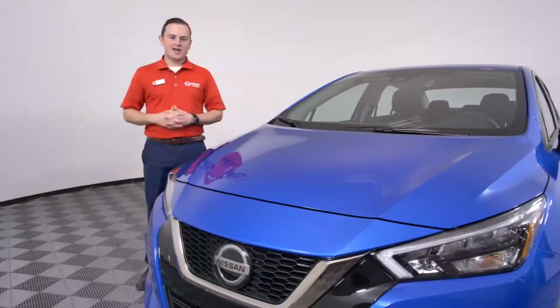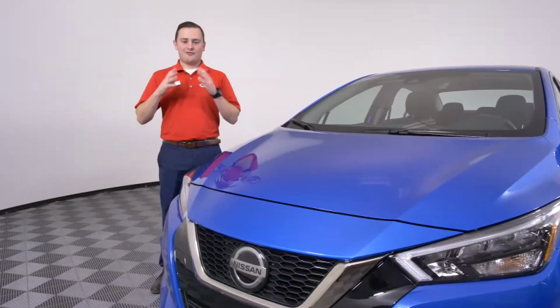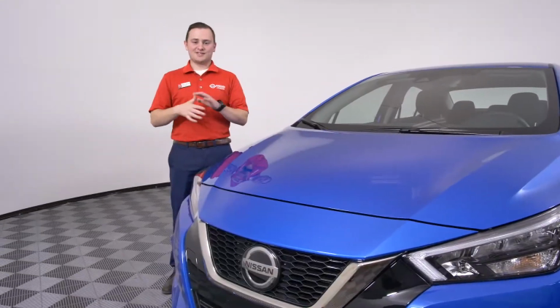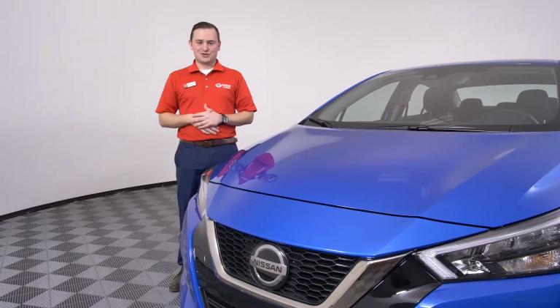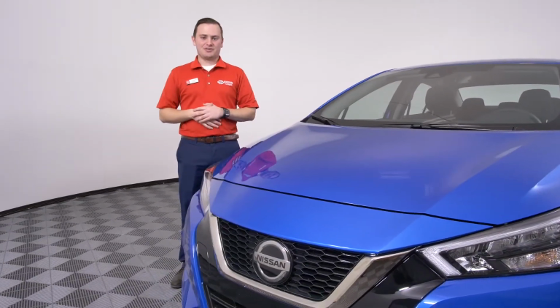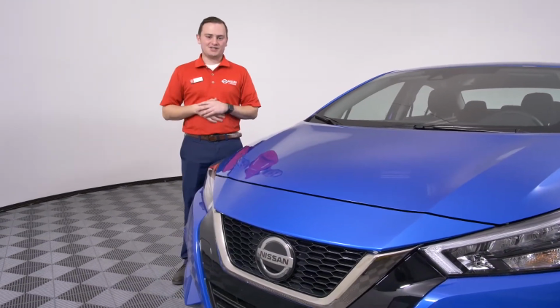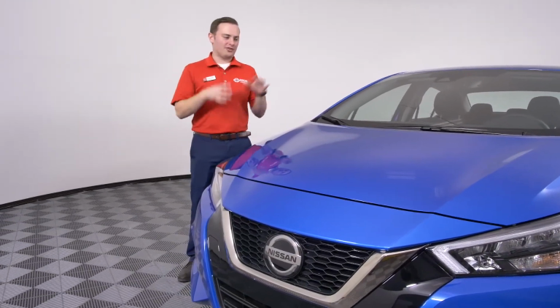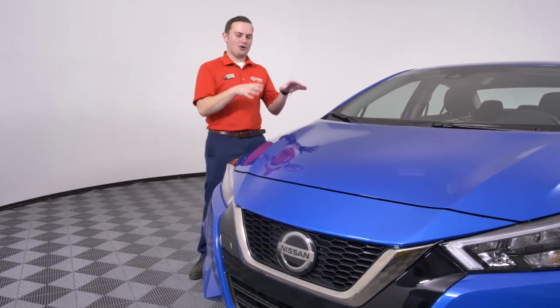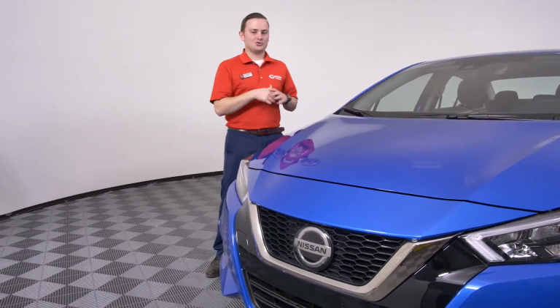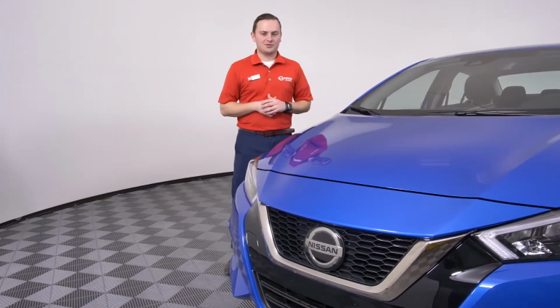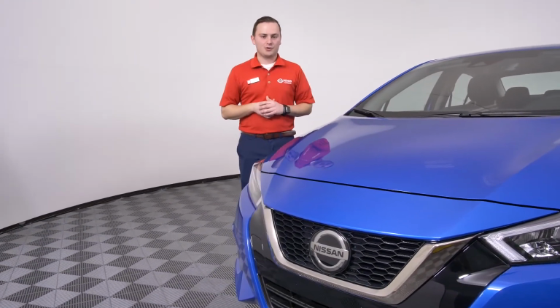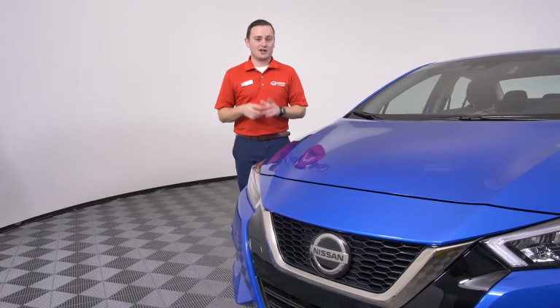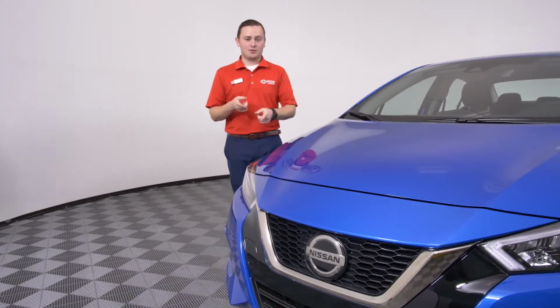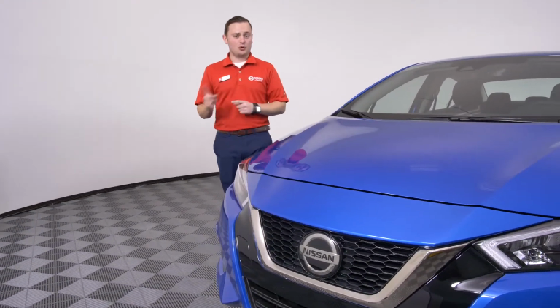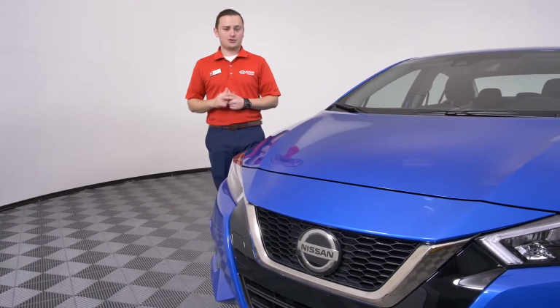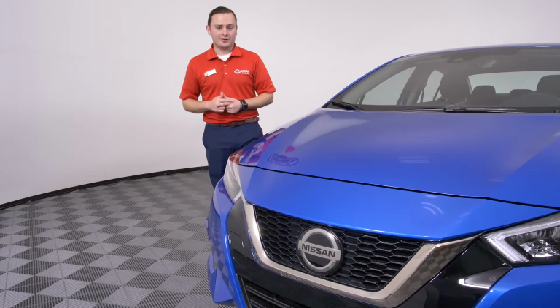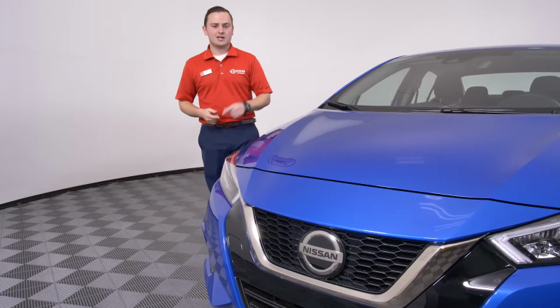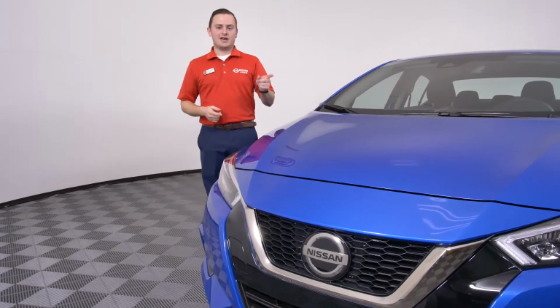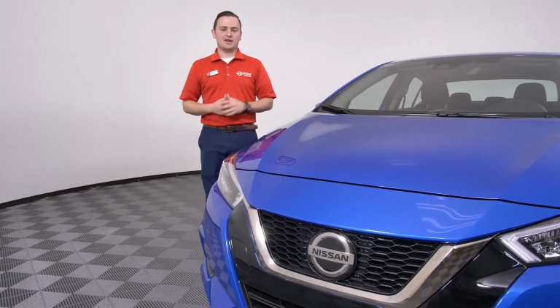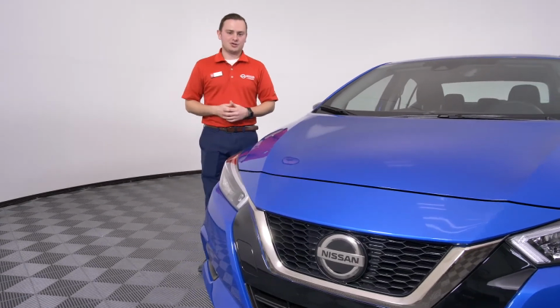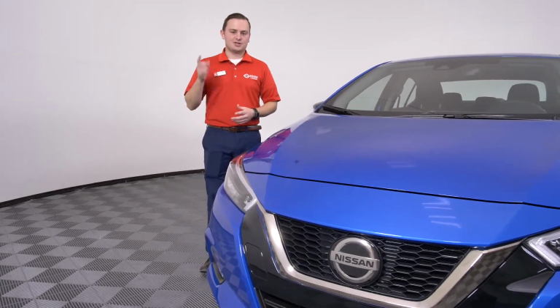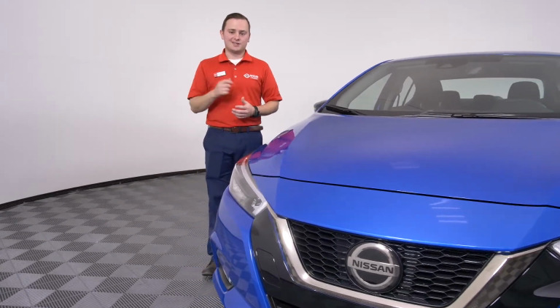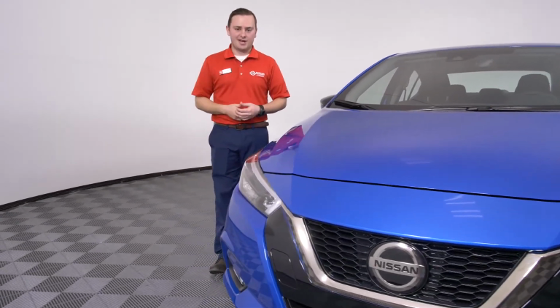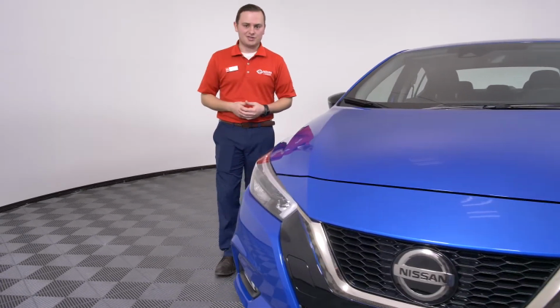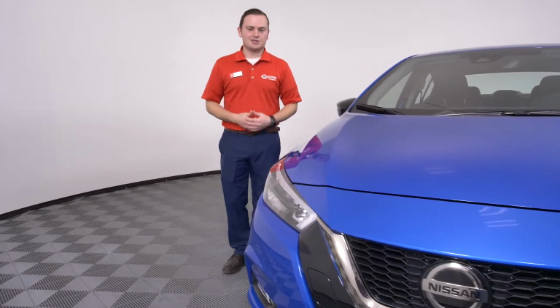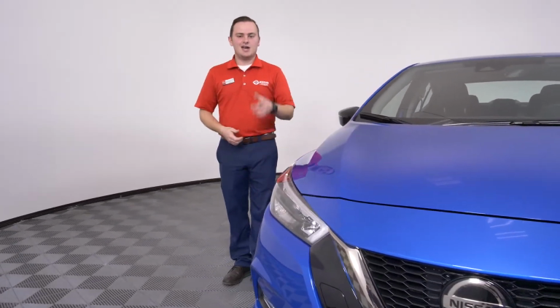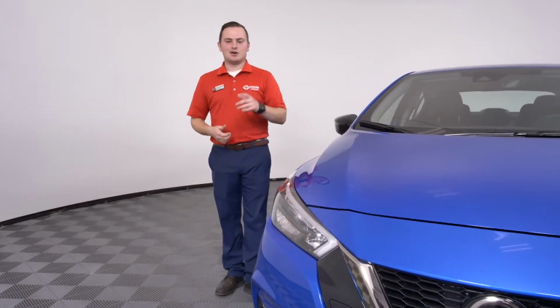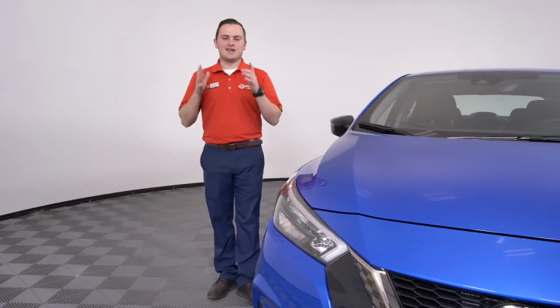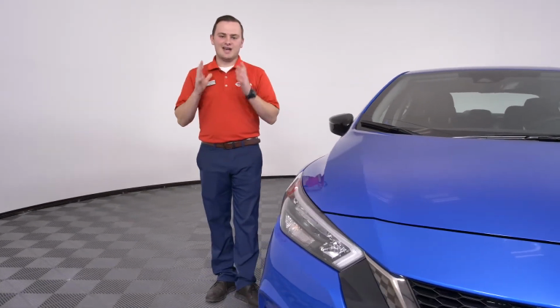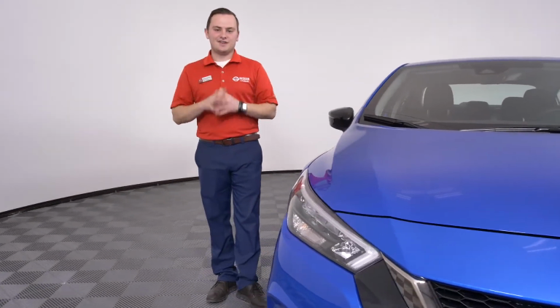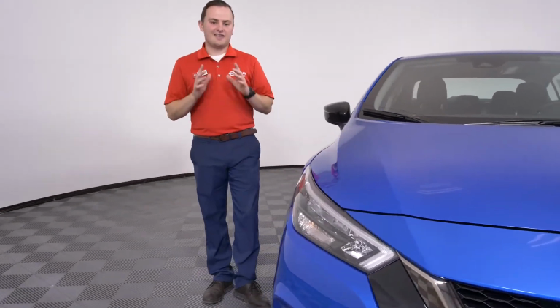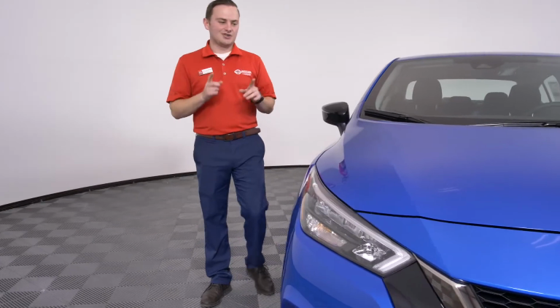Hey everyone, this is Andrew with Nissan with the all new 2020 Versa, coming in with four different trim levels: the S manual transmission, the S automatic transmission, as well as the SV and the SR.